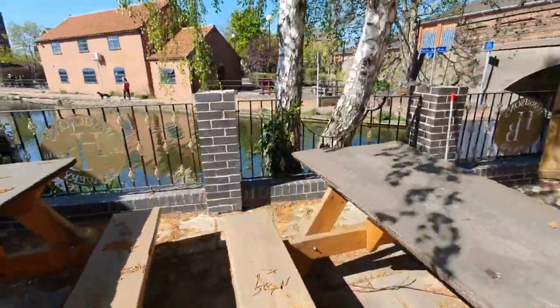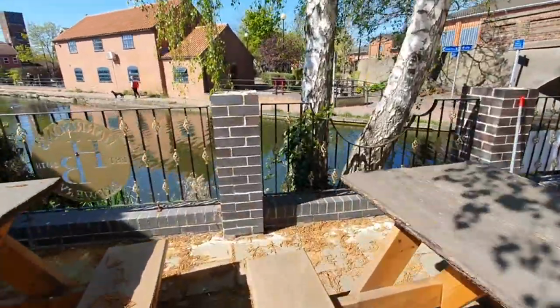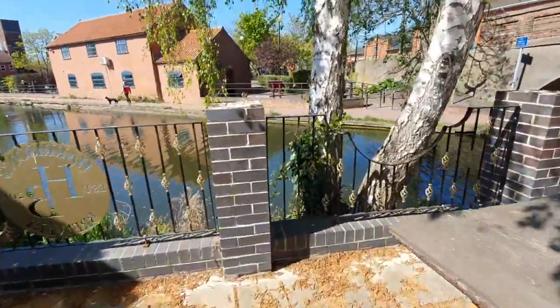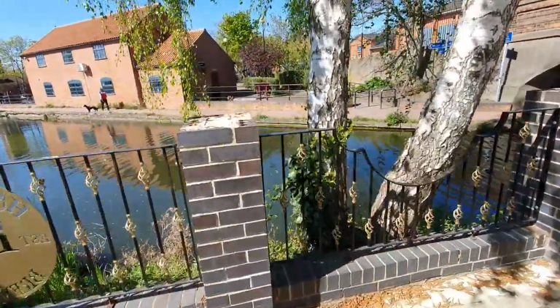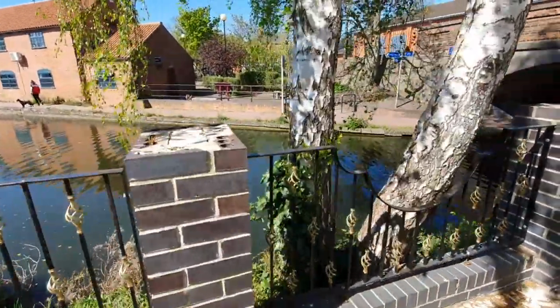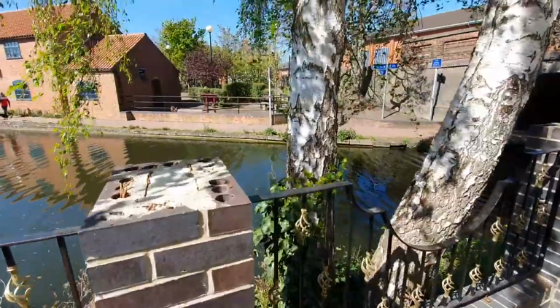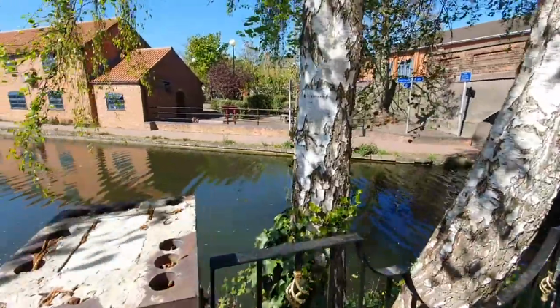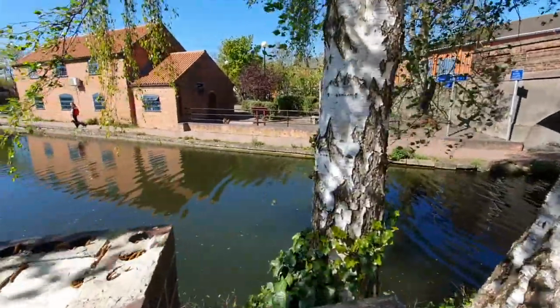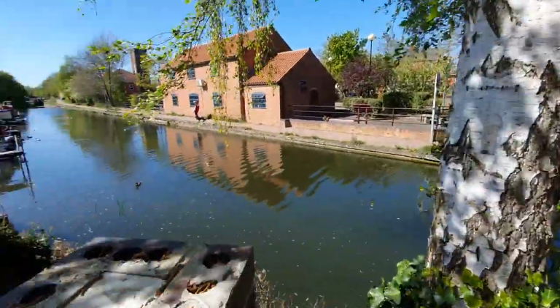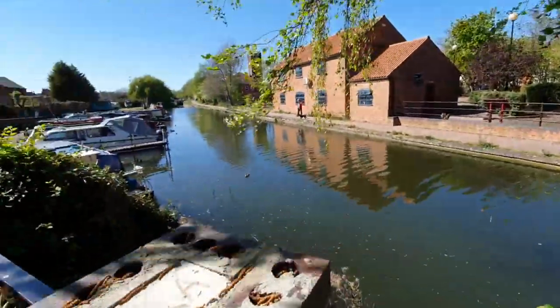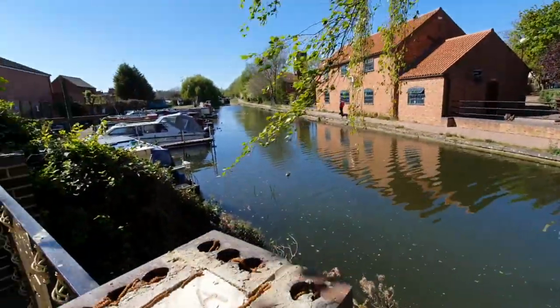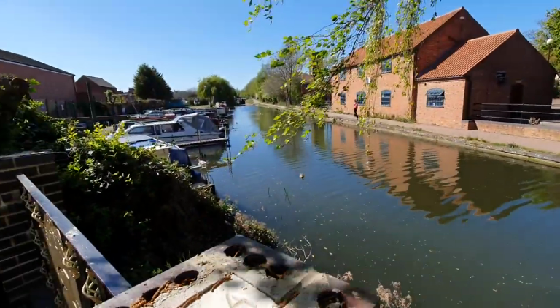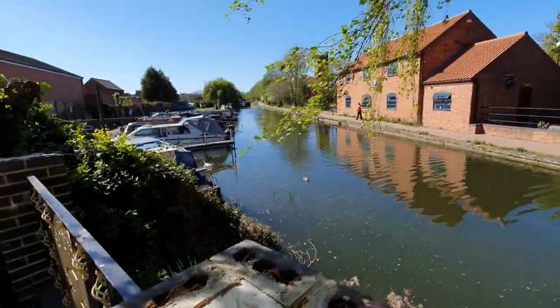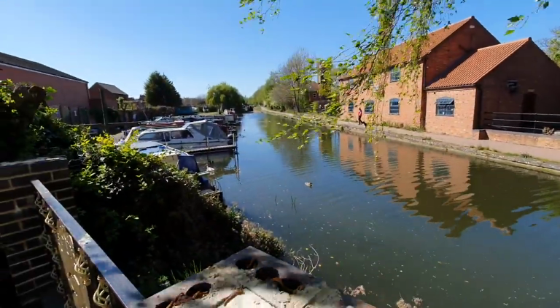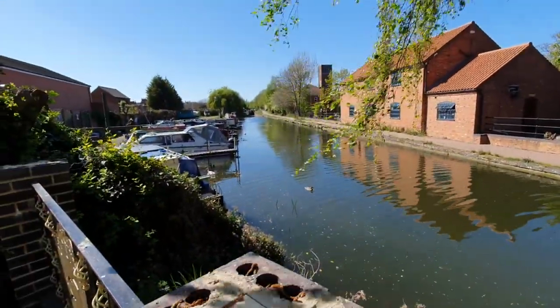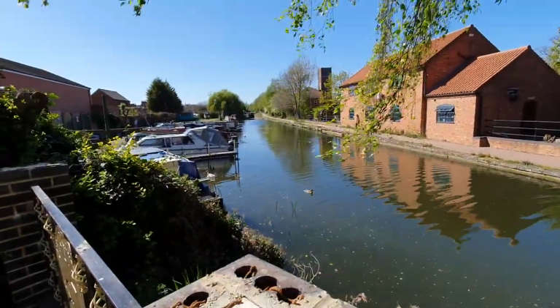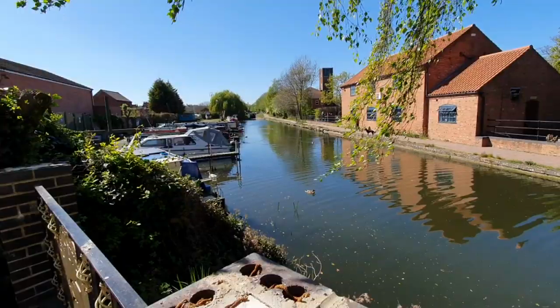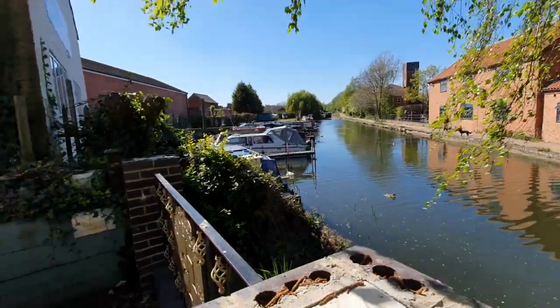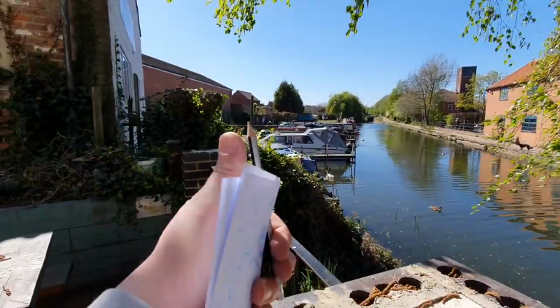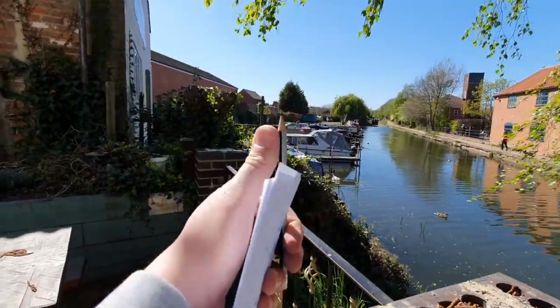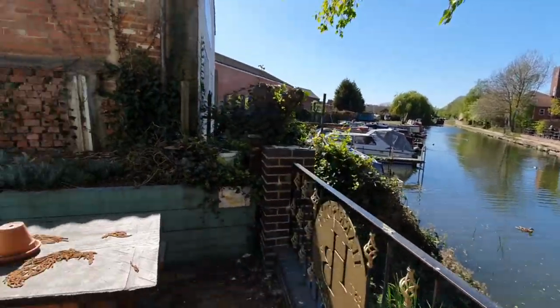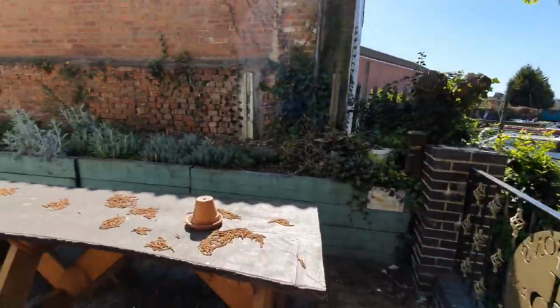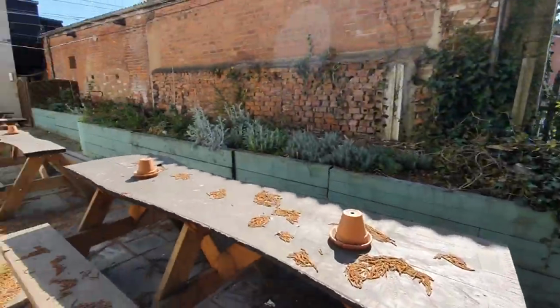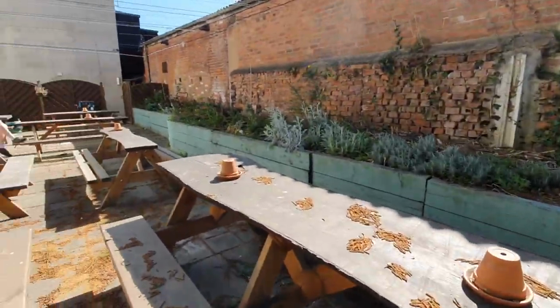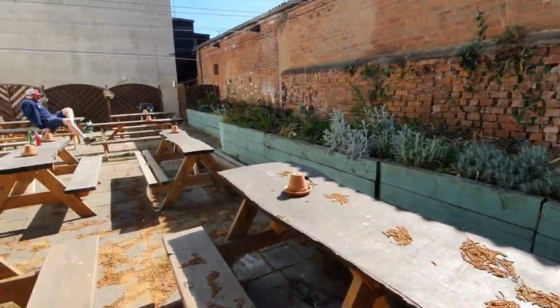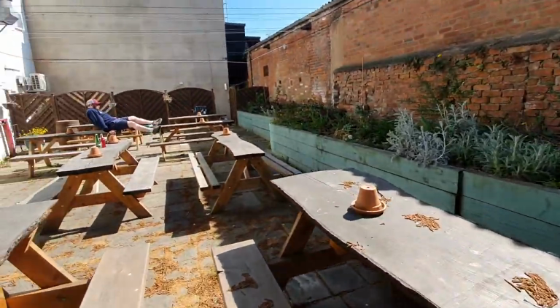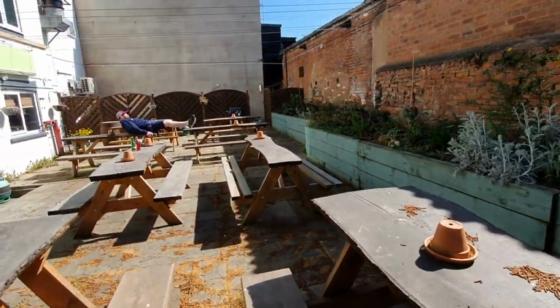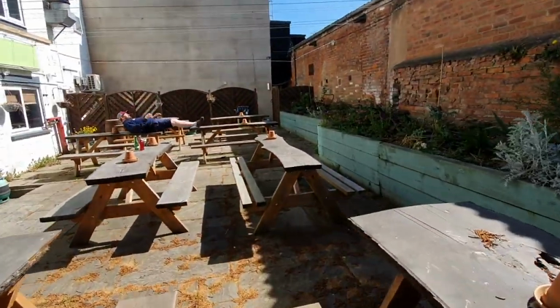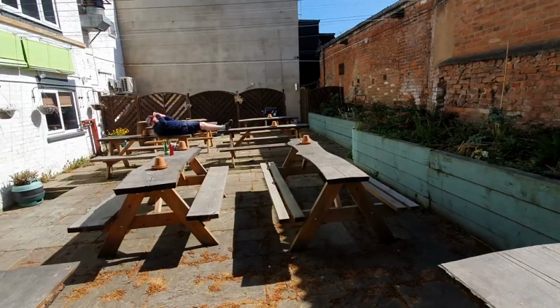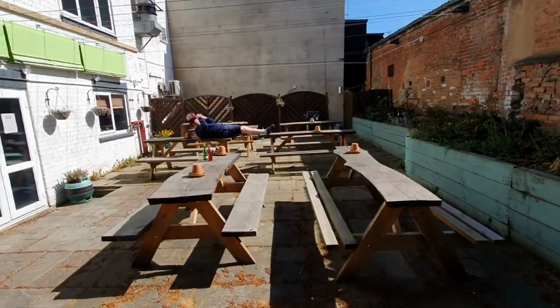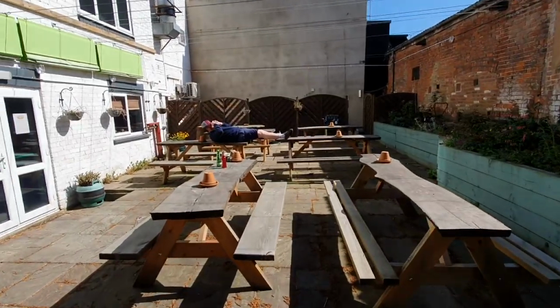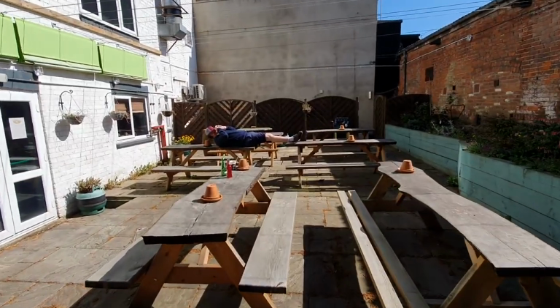I just thought I'd check in and let you know what we're intending on doing. I may as well show you the lovely canal — look what everybody's missing out on. It's a shame, isn't it? Anyway, we'll see you on the next one, folks. Thank you very much, cheers!